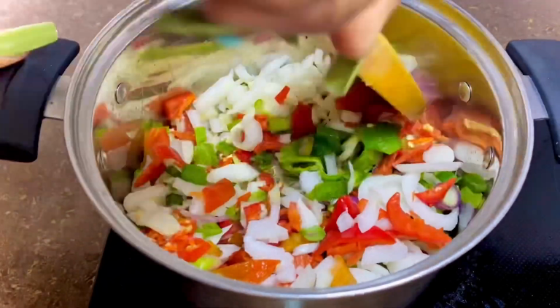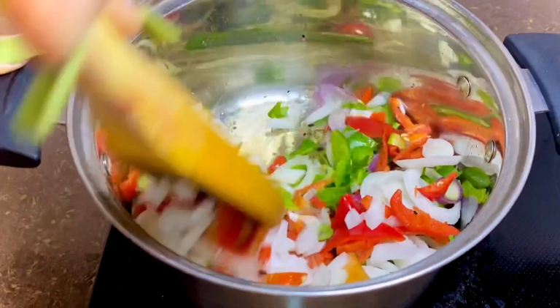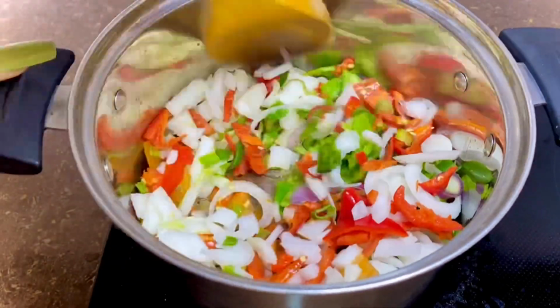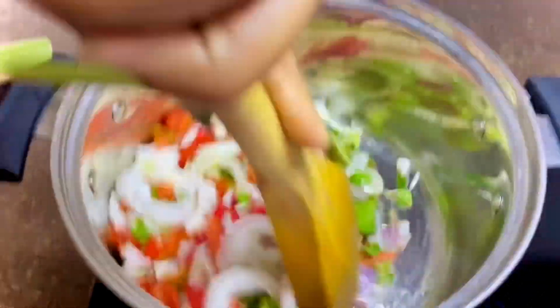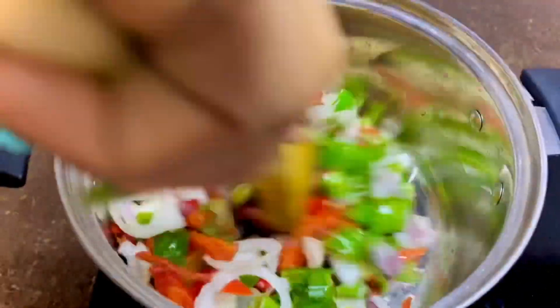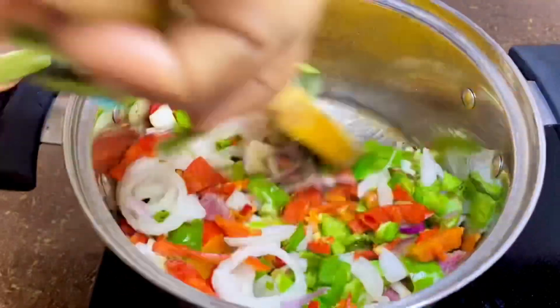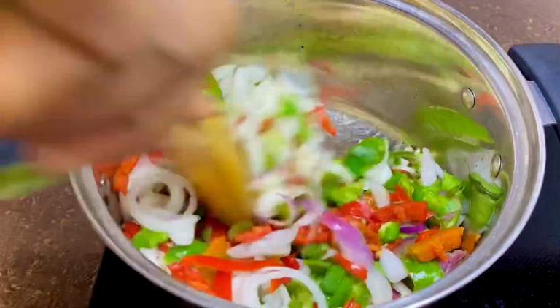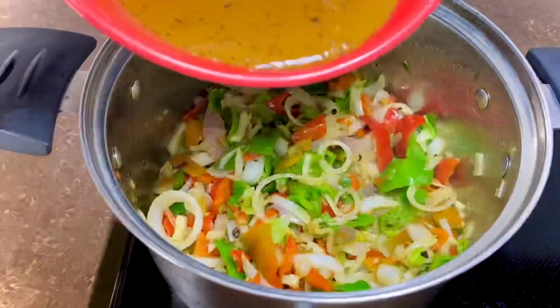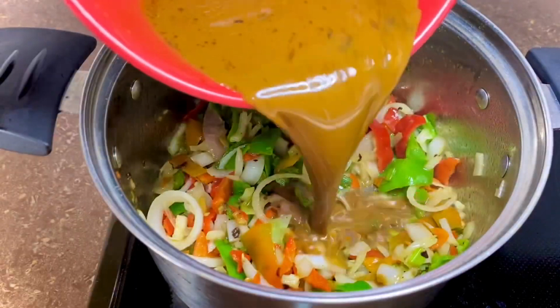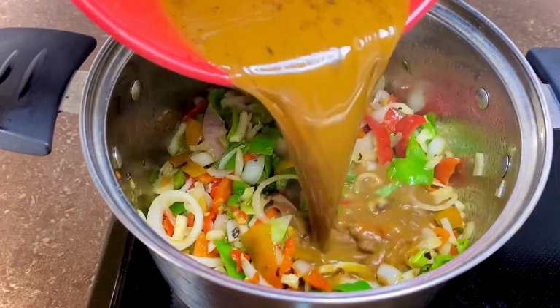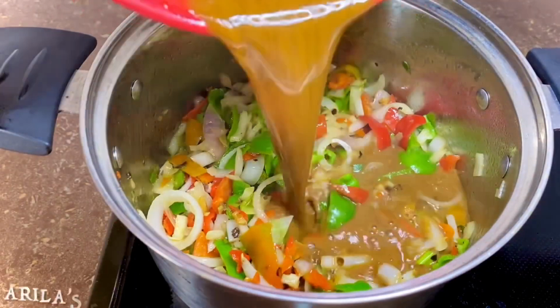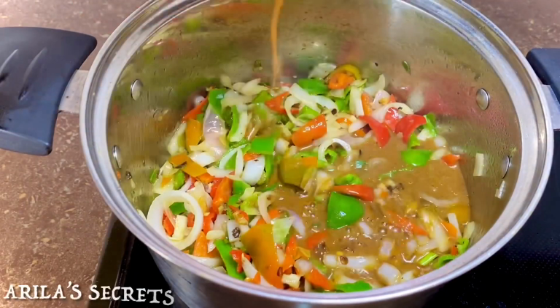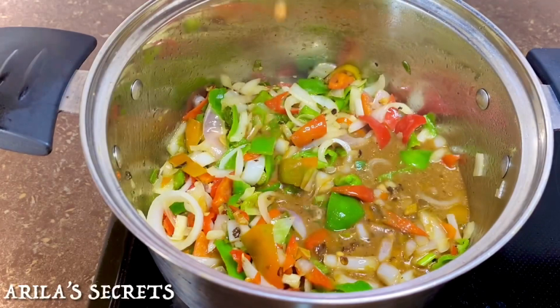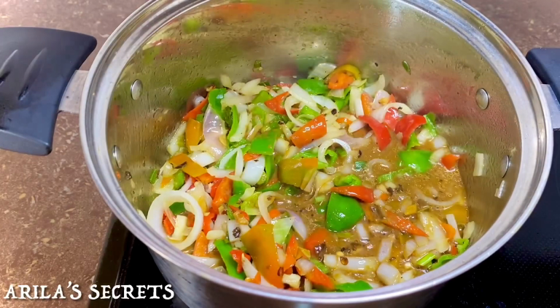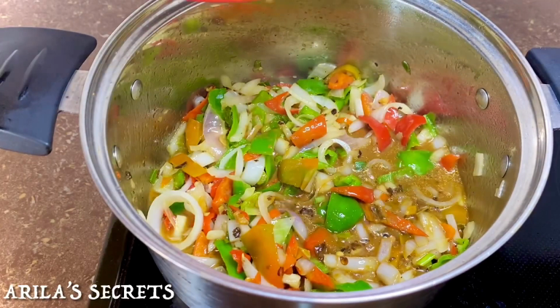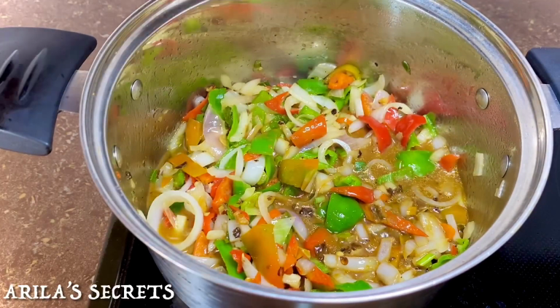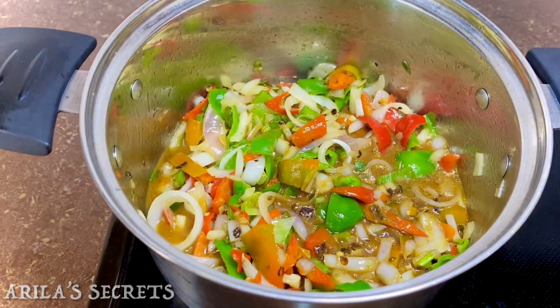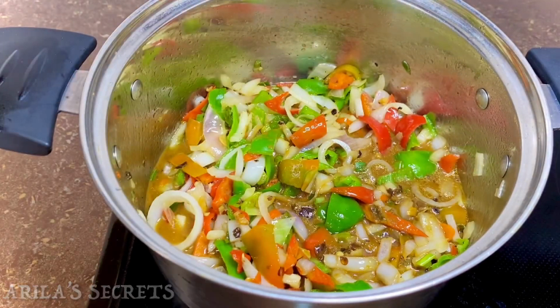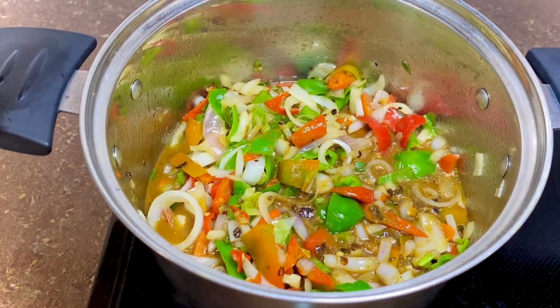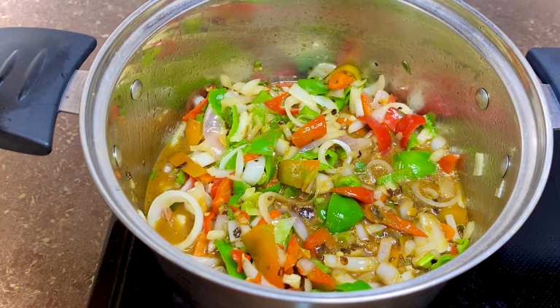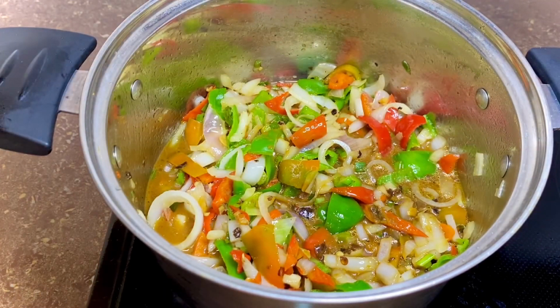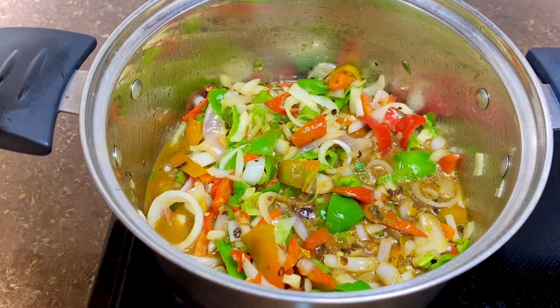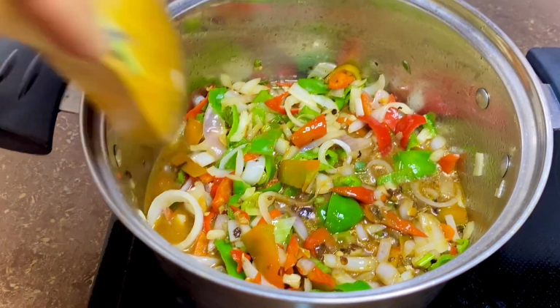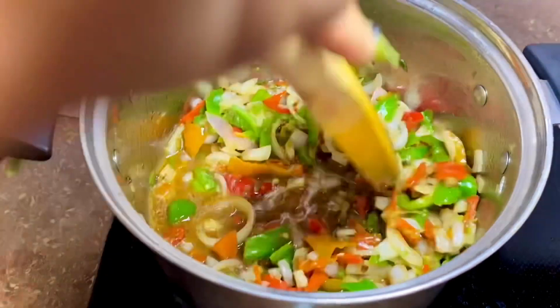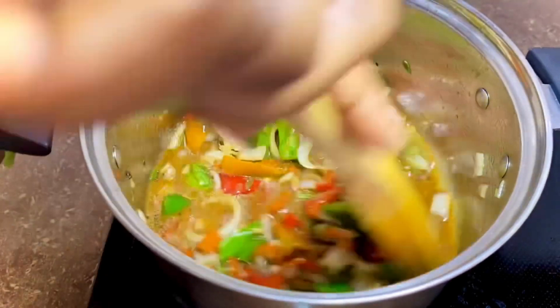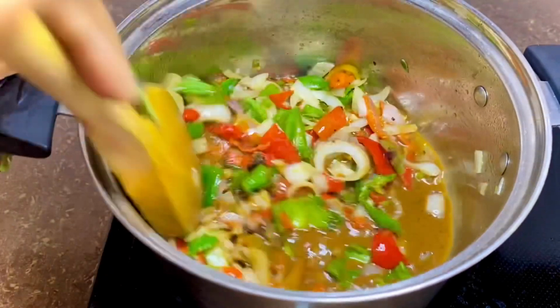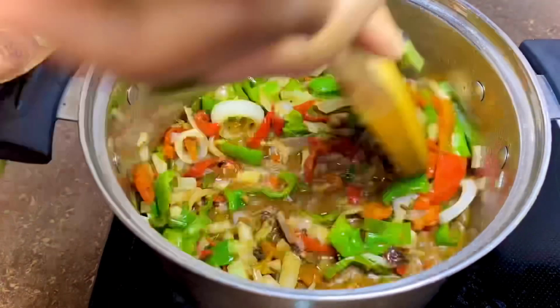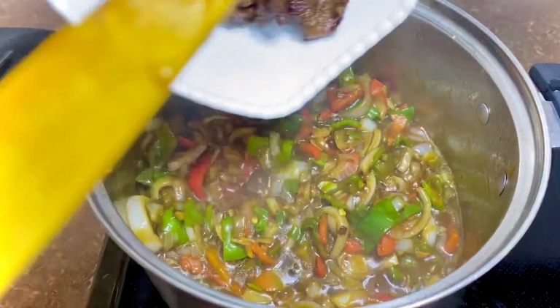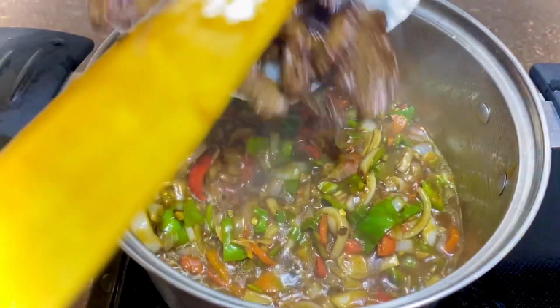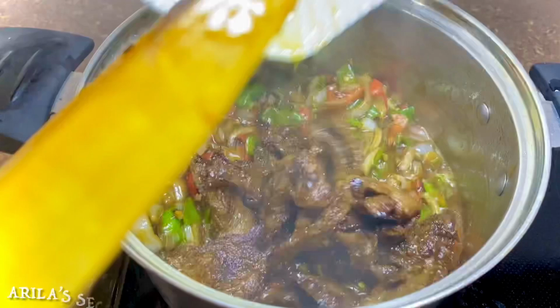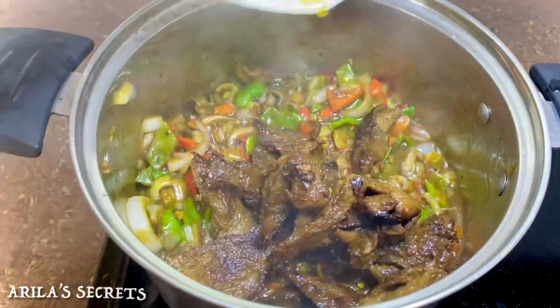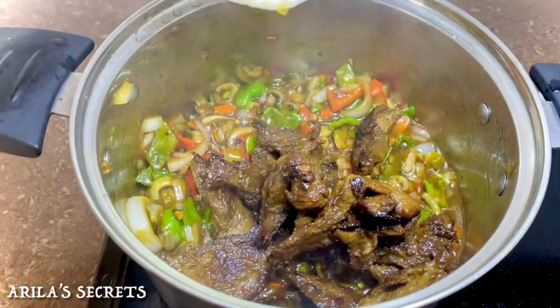Next we're going to add our slurry — give it a quick stir before pouring it on the vegetables. It immediately starts to thicken on its own.